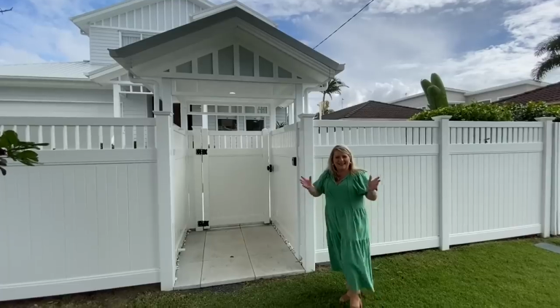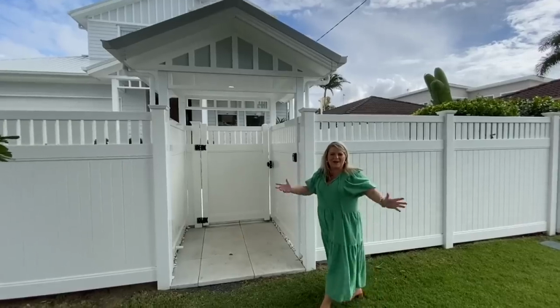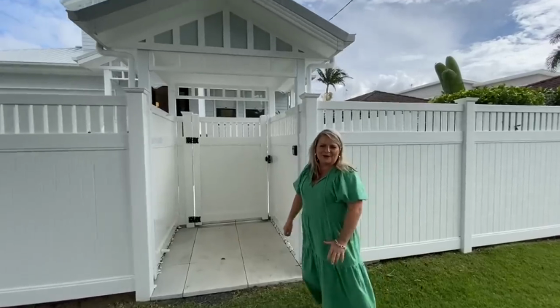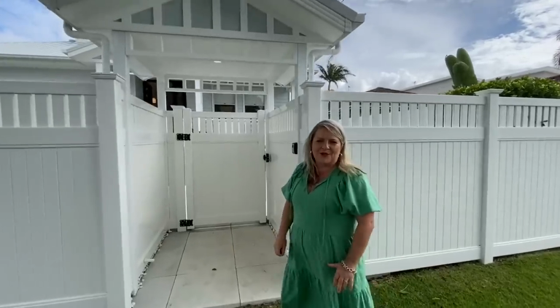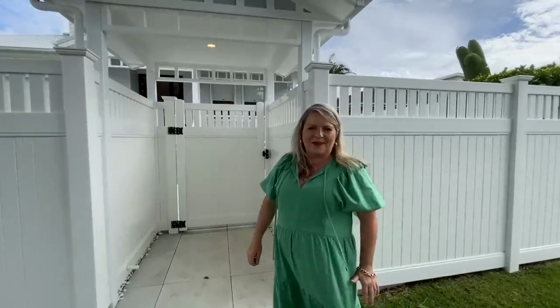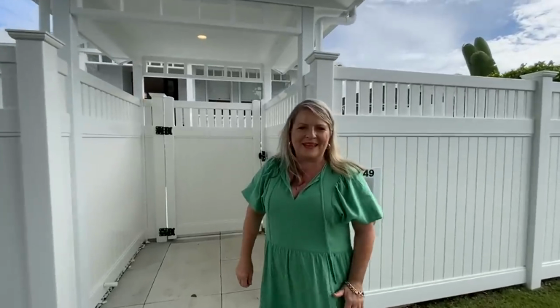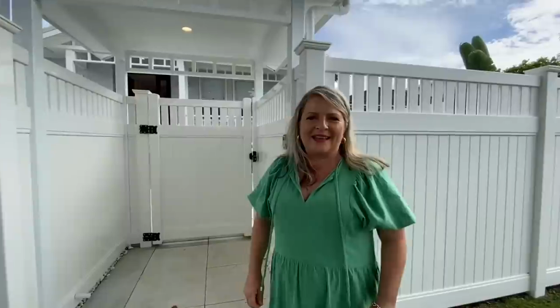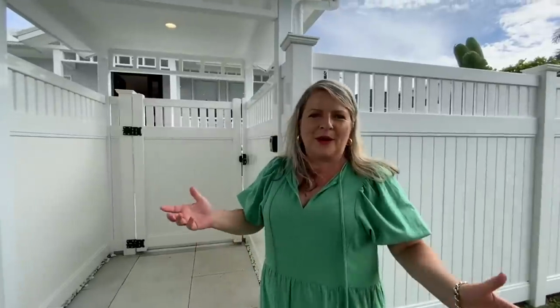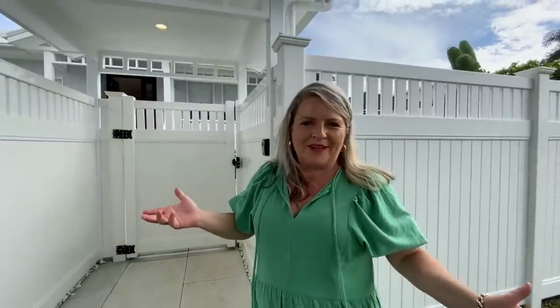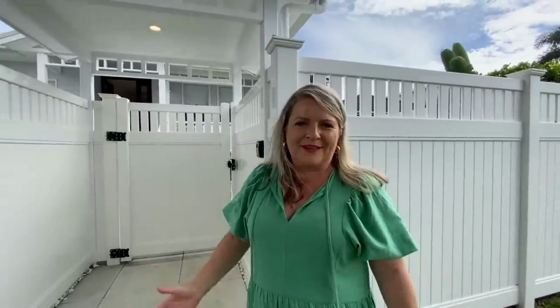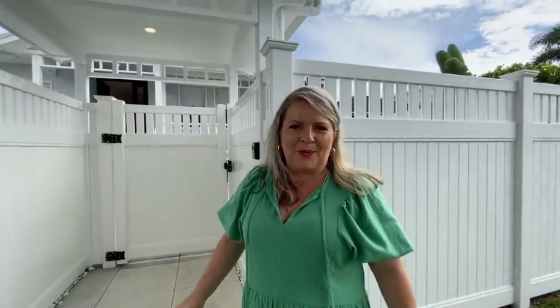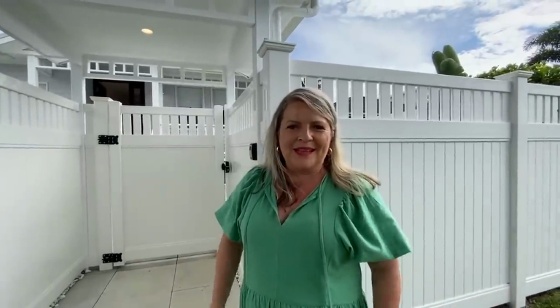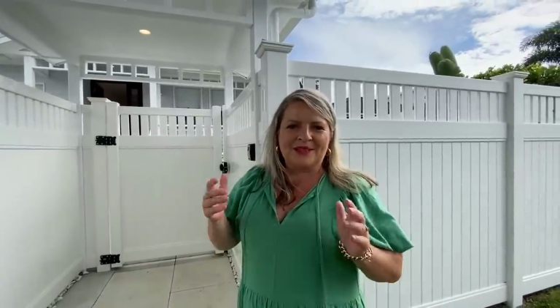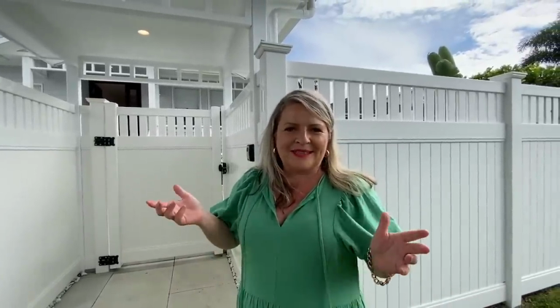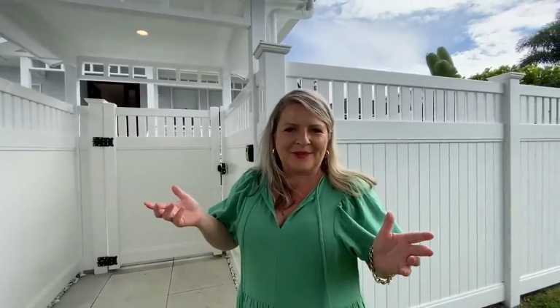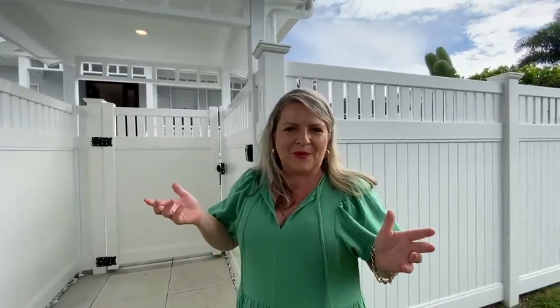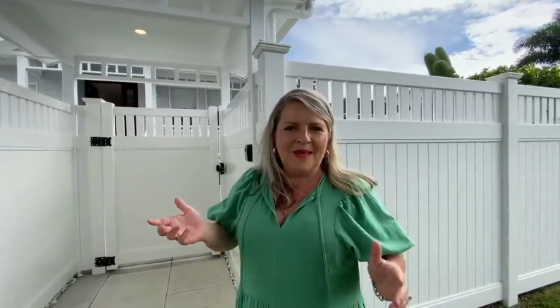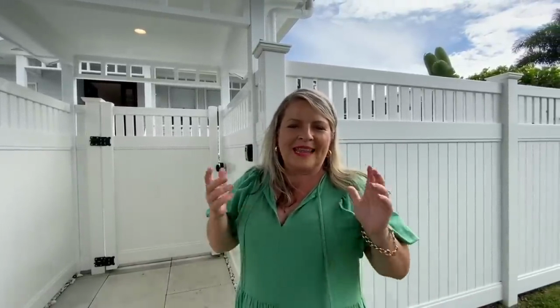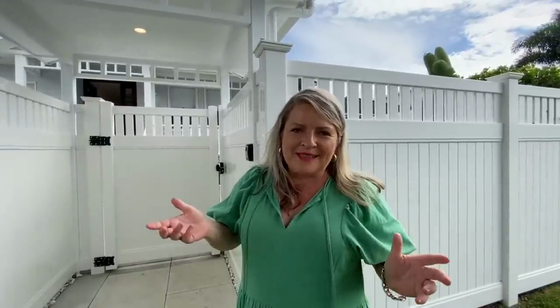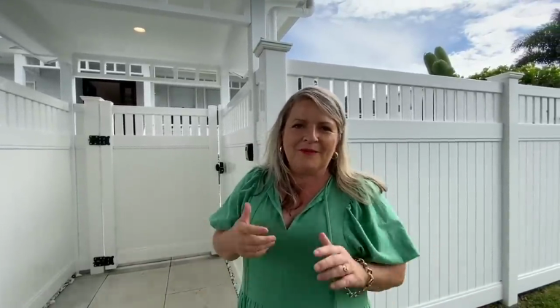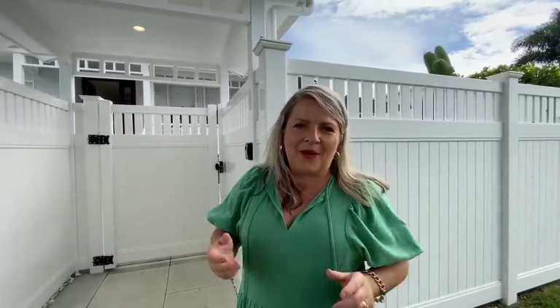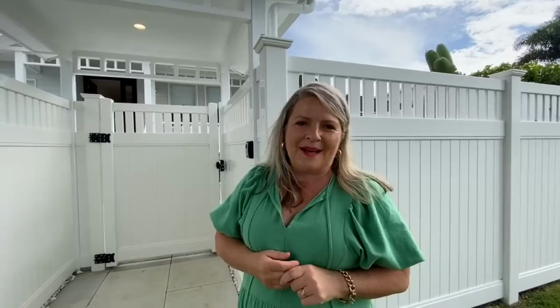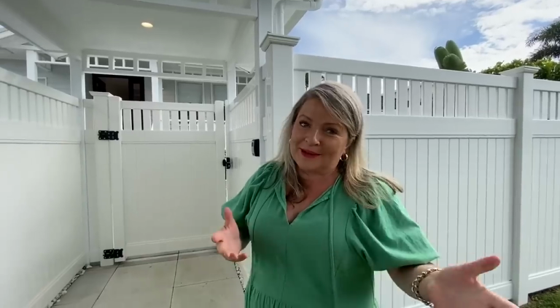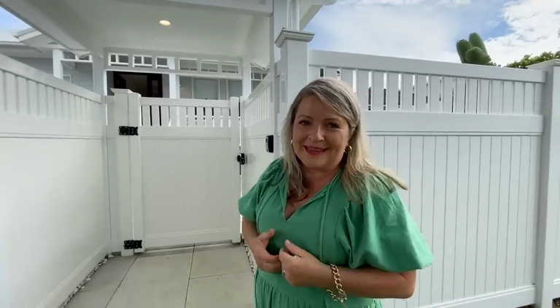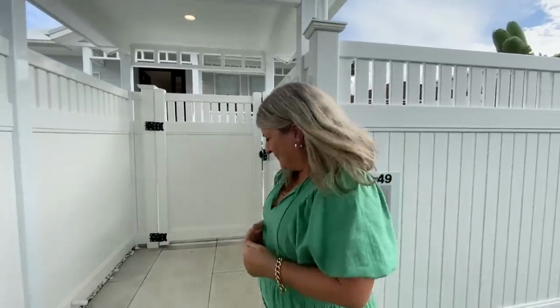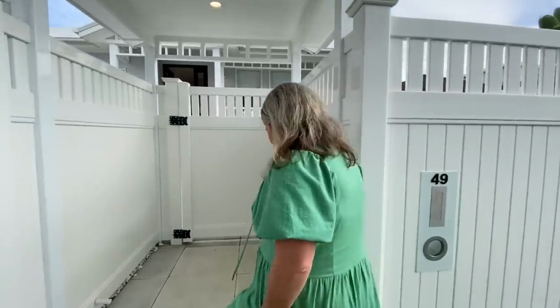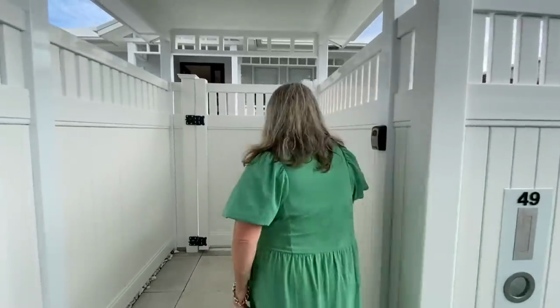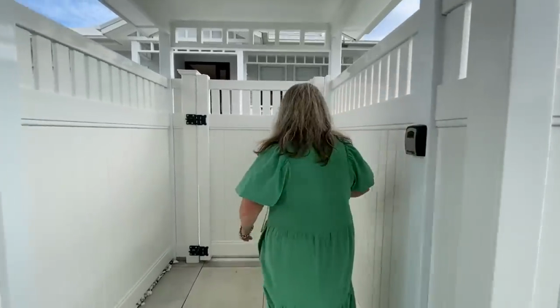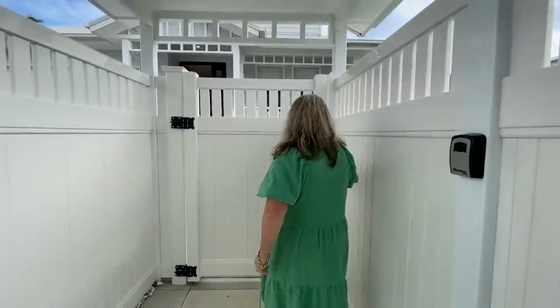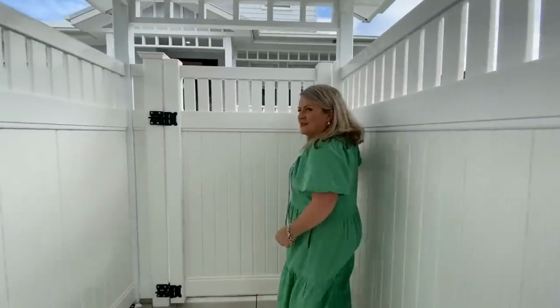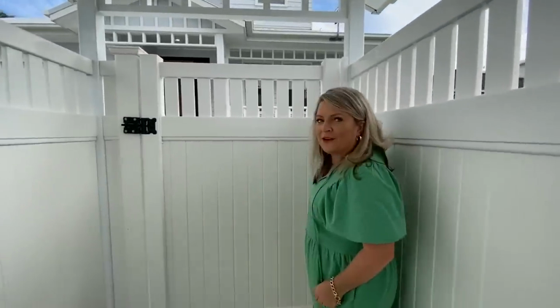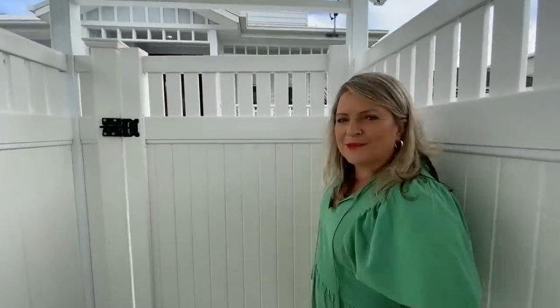Hello and welcome to Draw 517 here at 49 Warina Crescent here in Burley Waters. I'm so excited to take you through this beautiful home. It's a Hampton style family home. So come on in. For those that don't know me, I'm Jo.